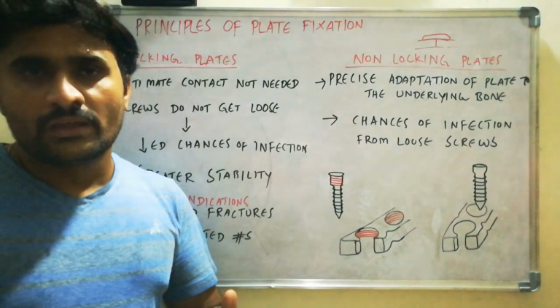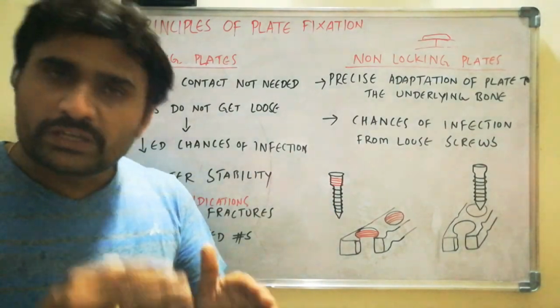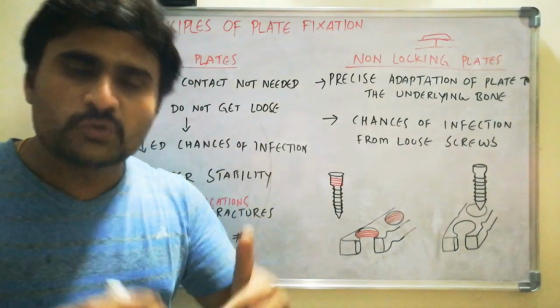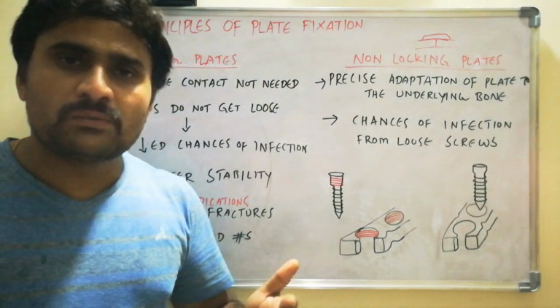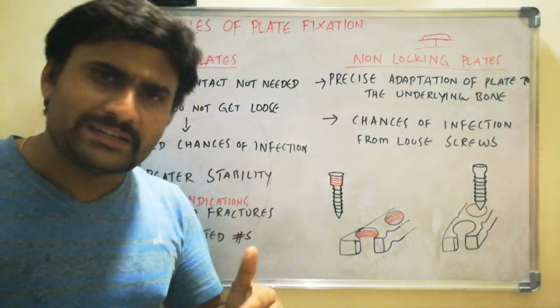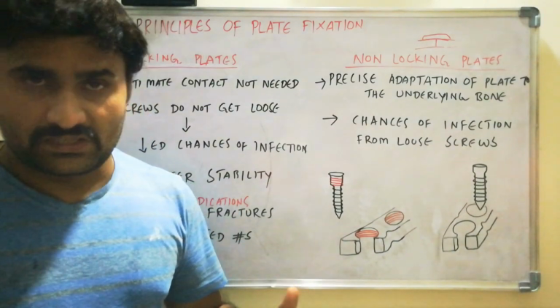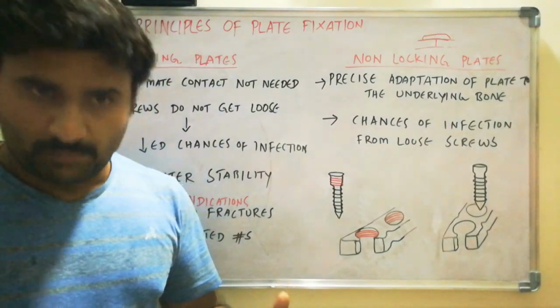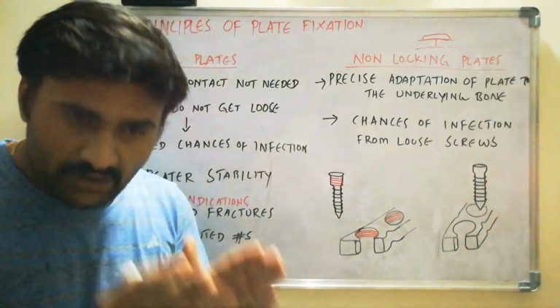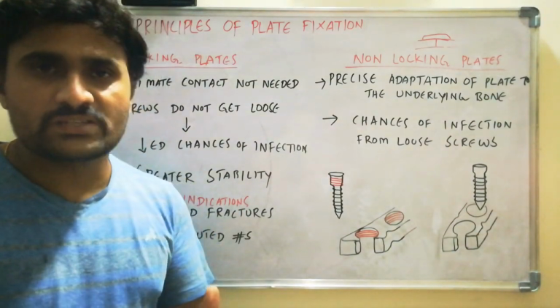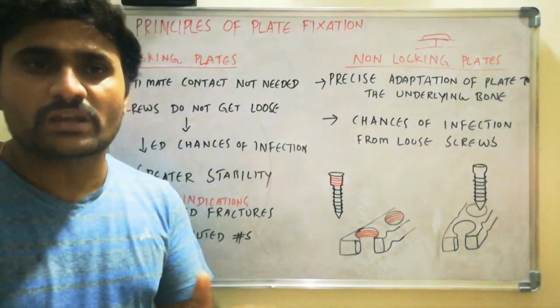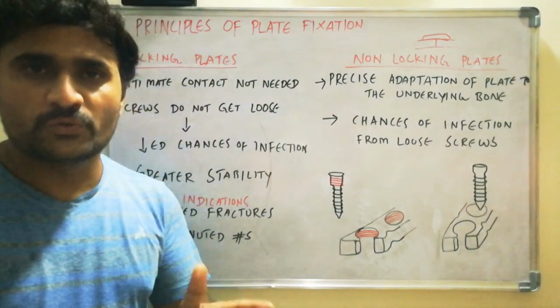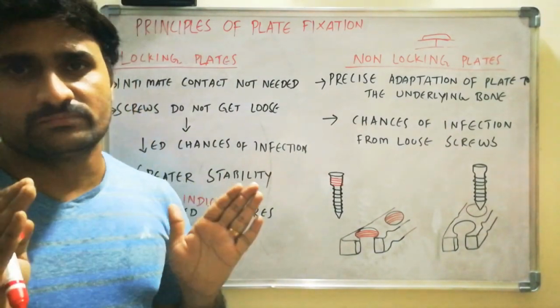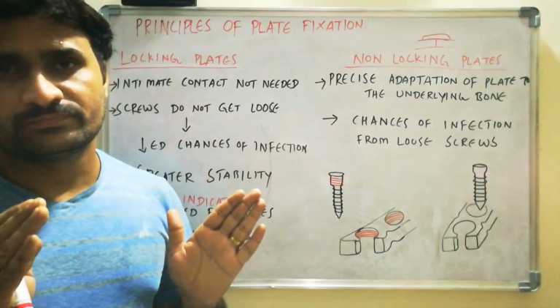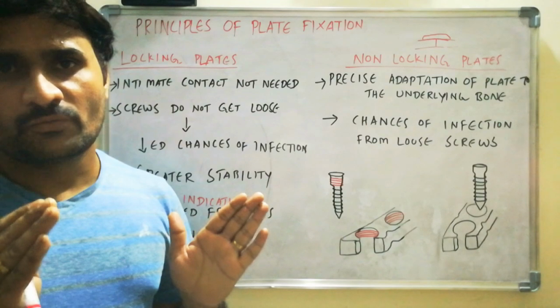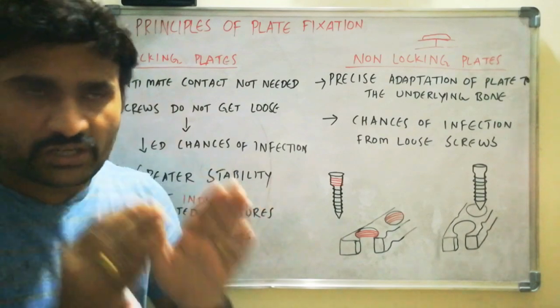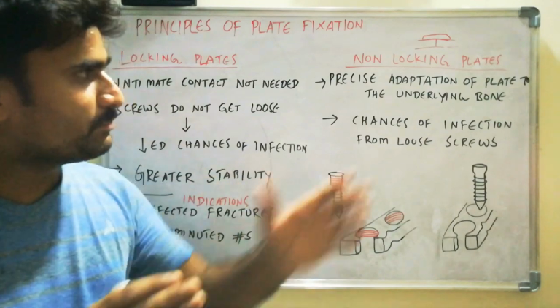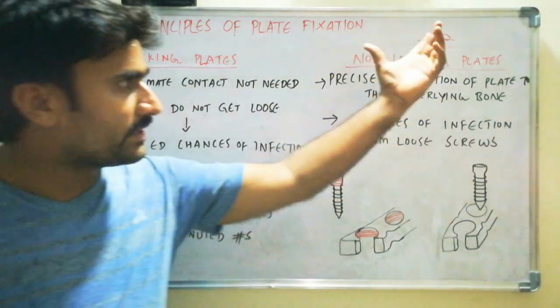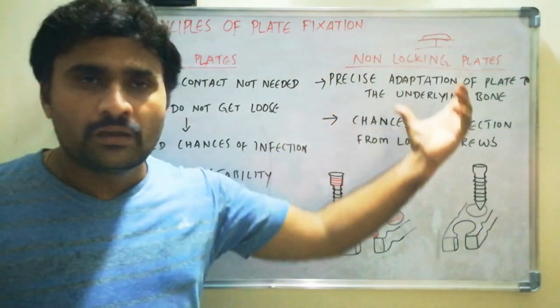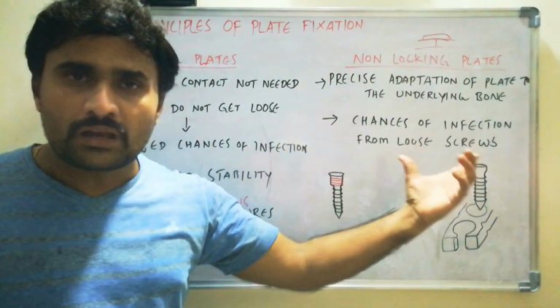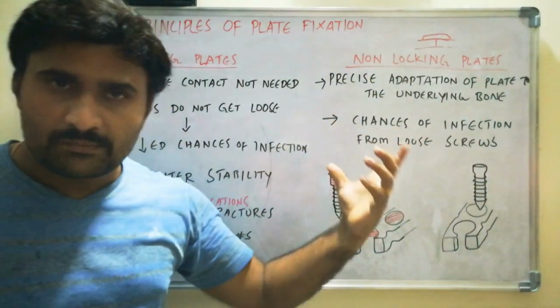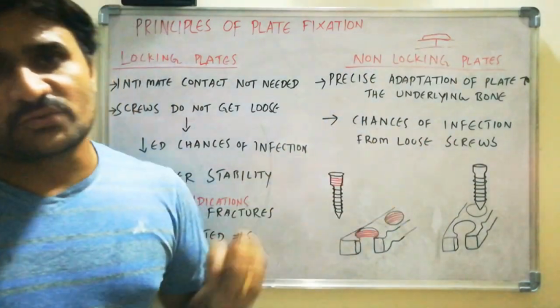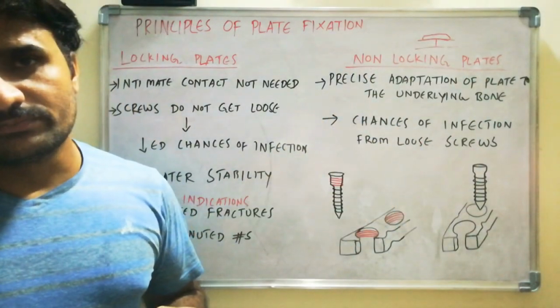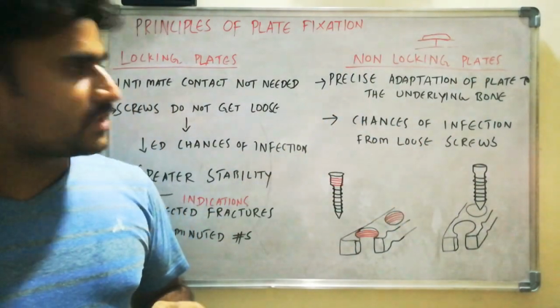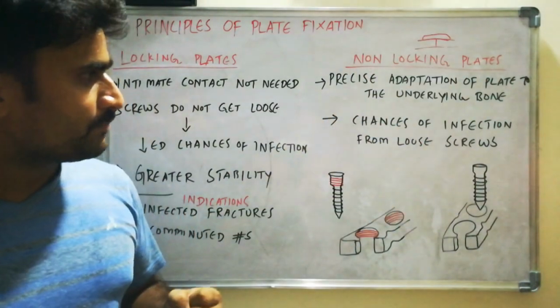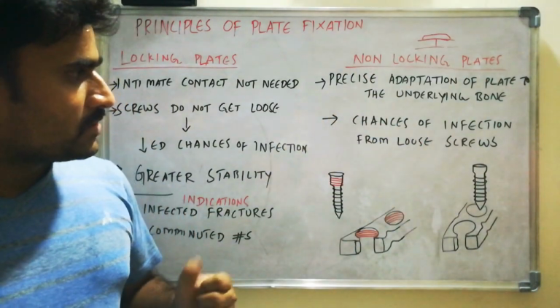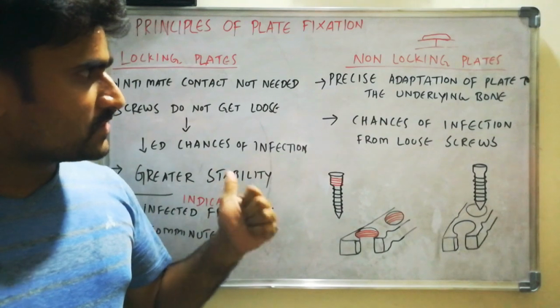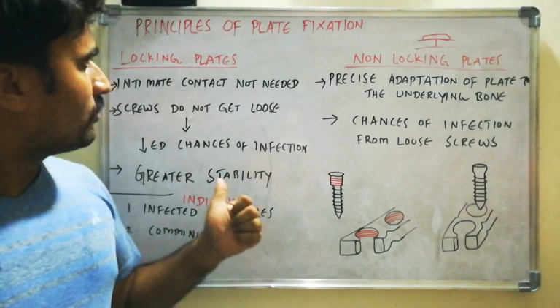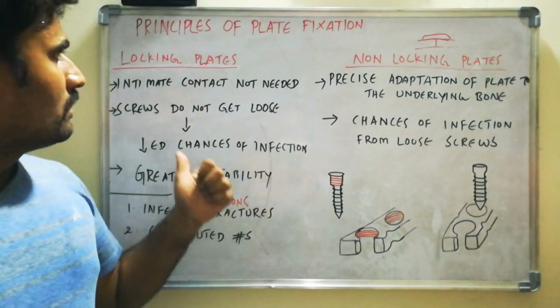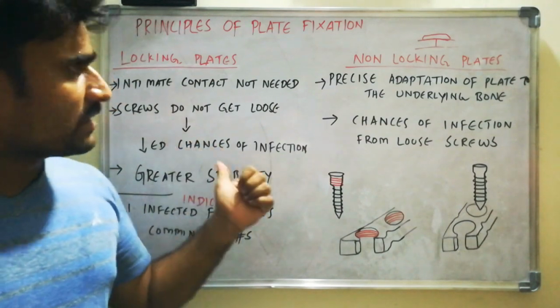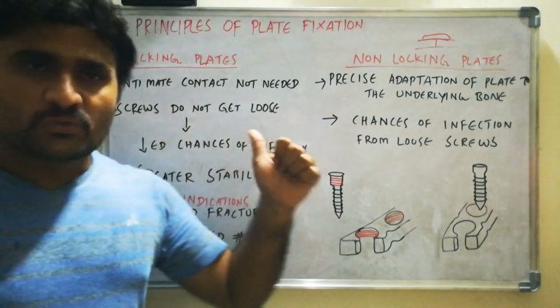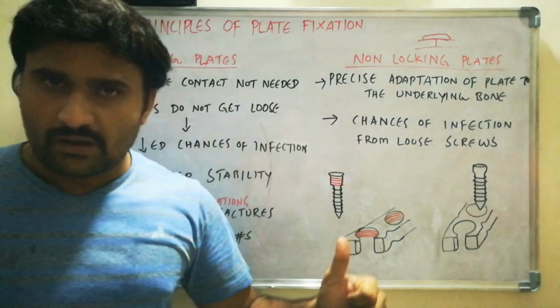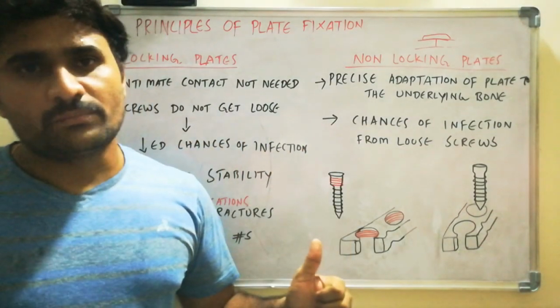We can use locking plates in any case, but nowadays we are not using them widely. We are generally preferring non-locking plates only. So, this is all about locking plates versus non-locking plates.